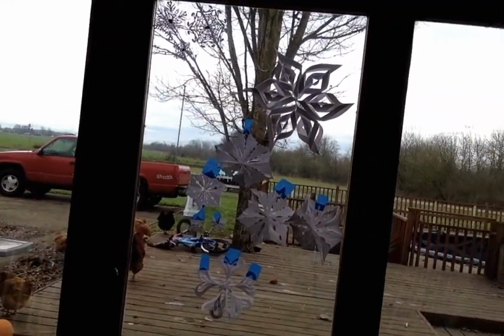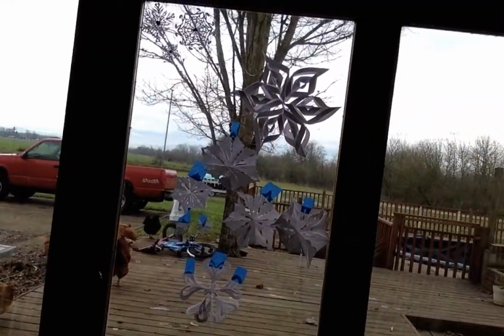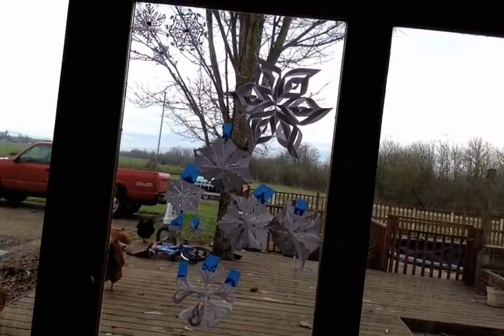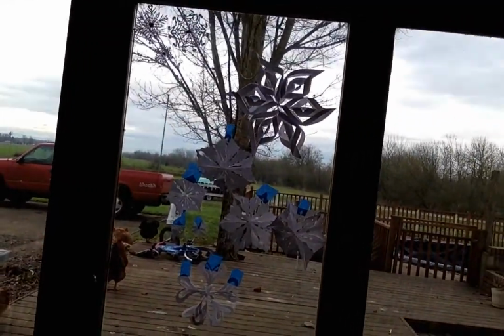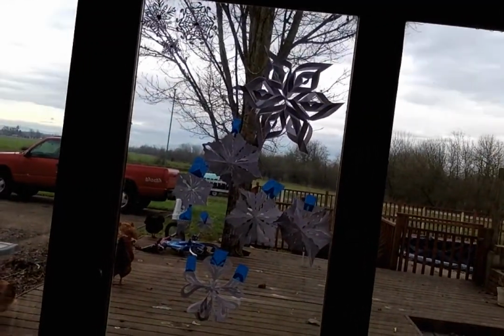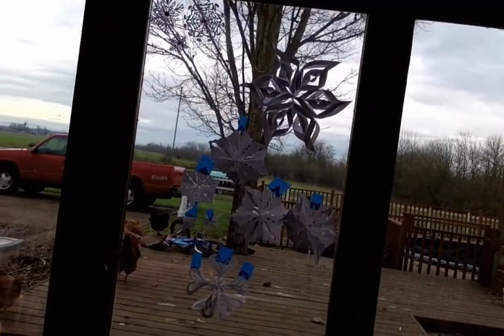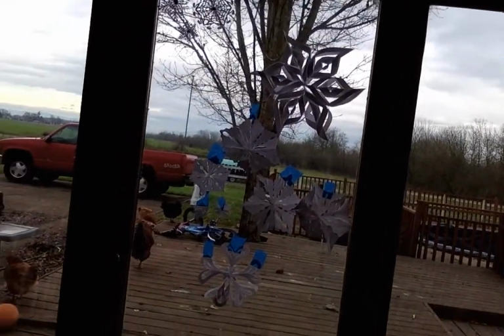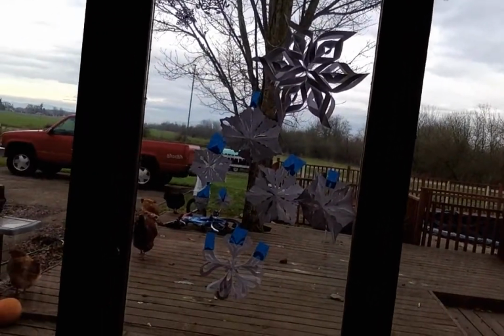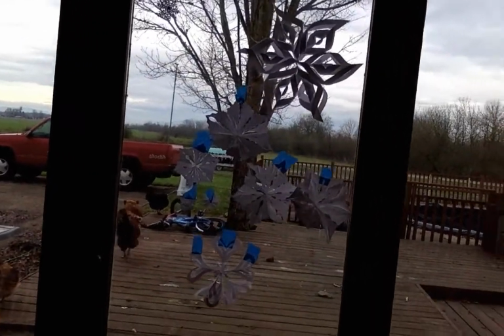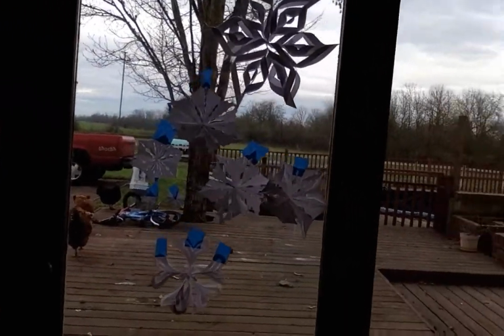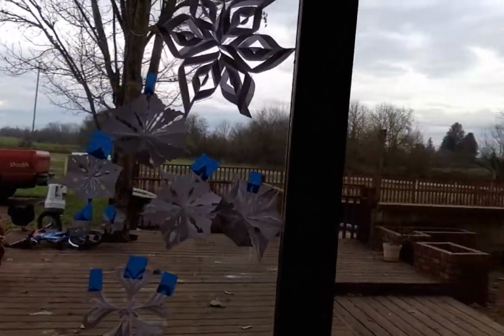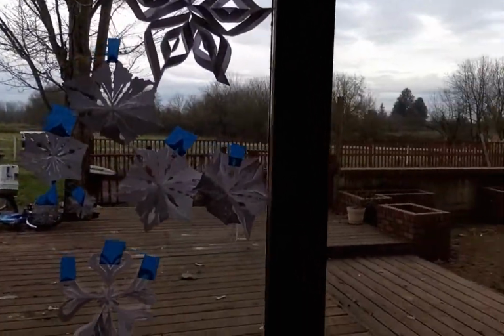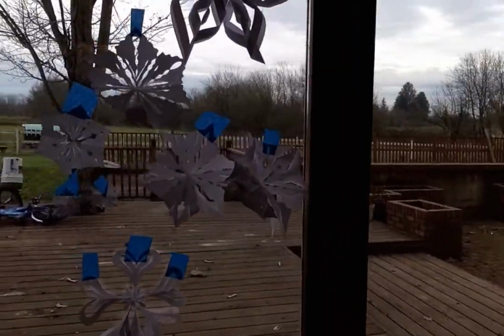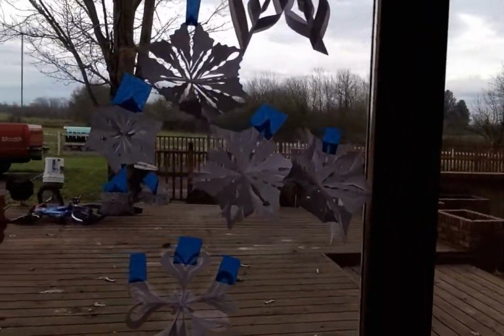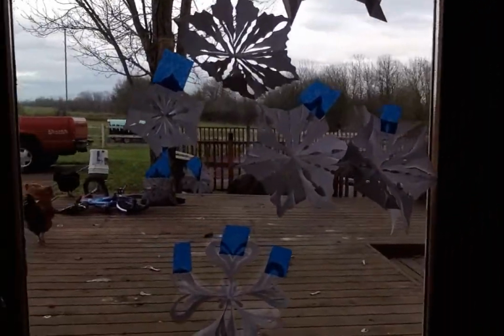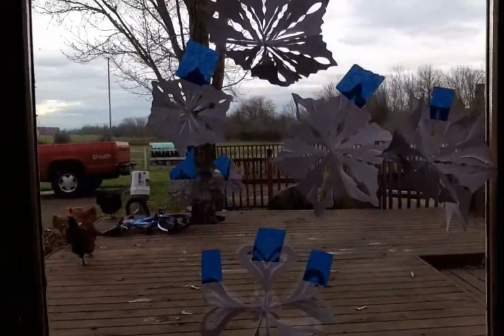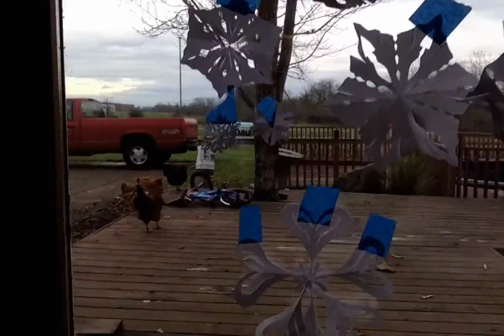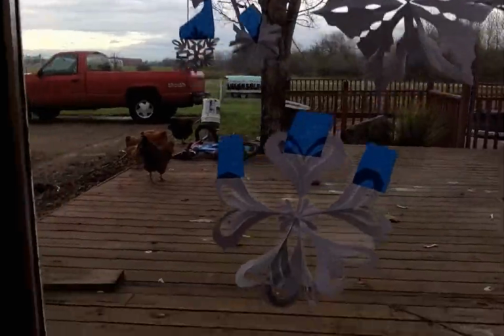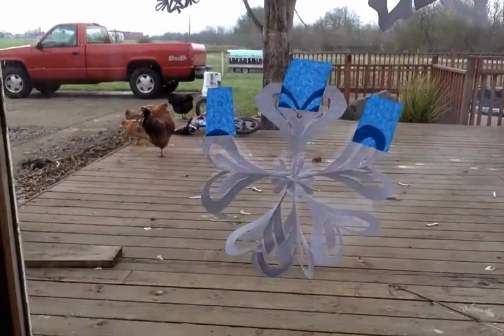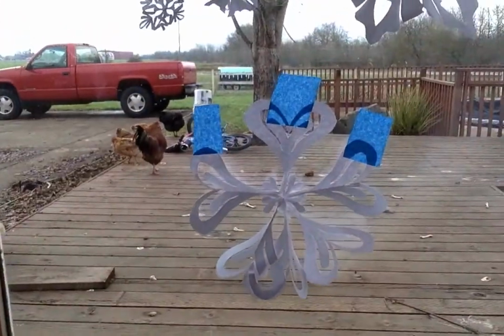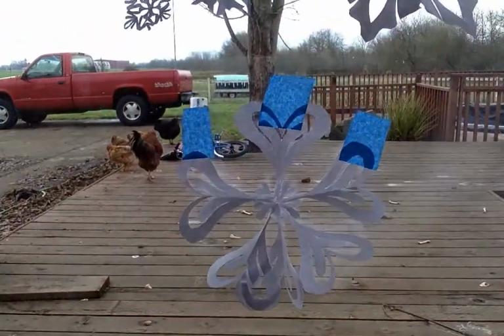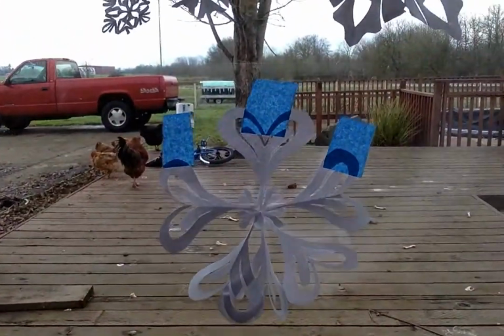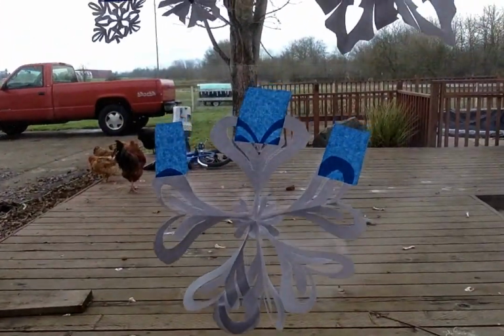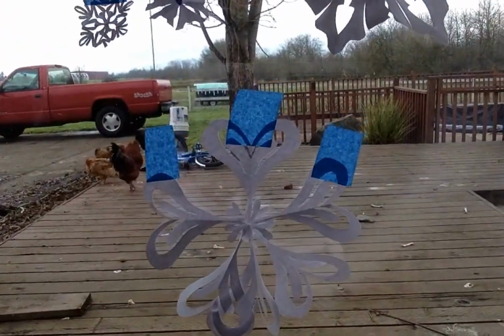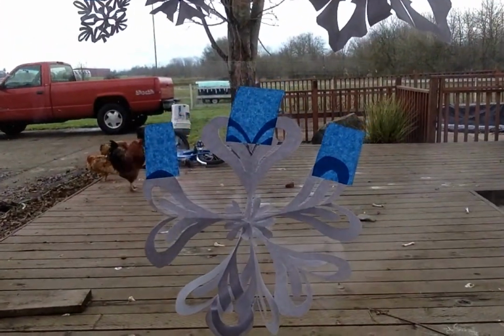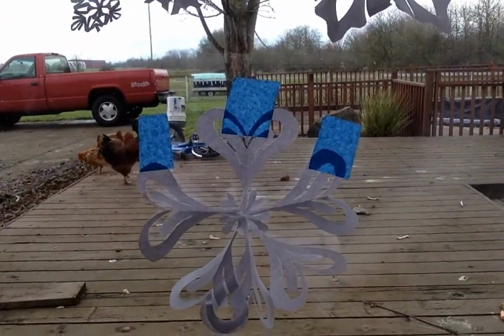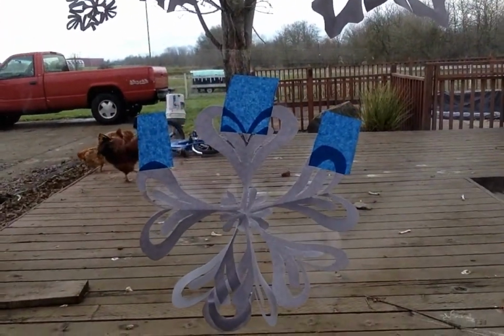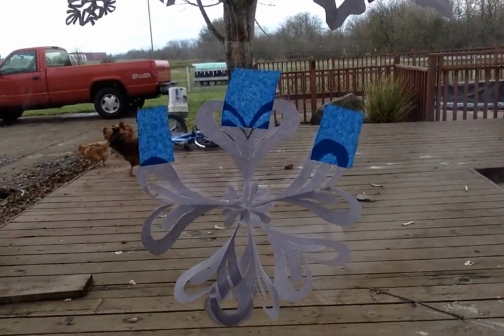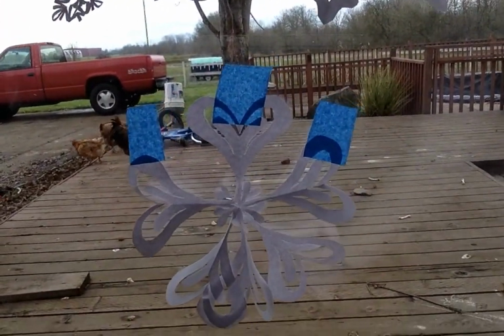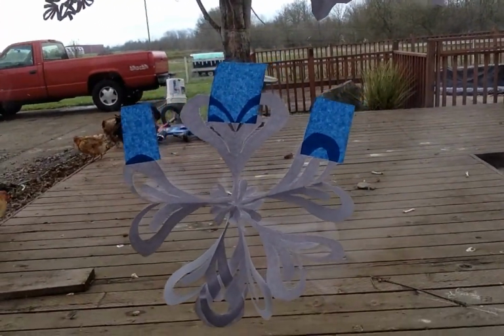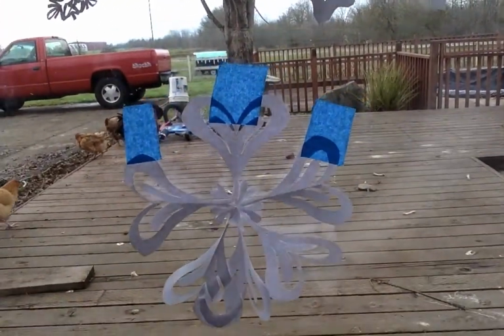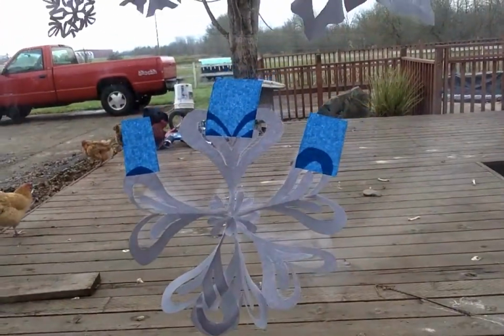My siblings and I made some snowflakes. I made this one down here for my little sister because it's got a bunch of hearts on it.